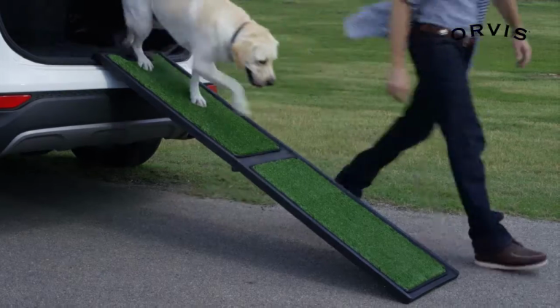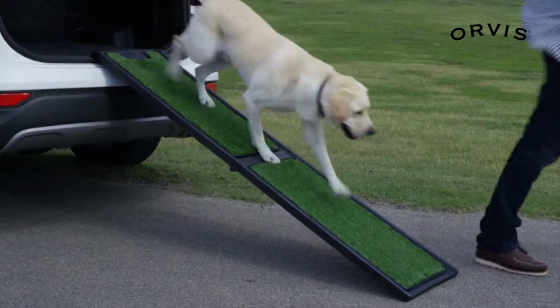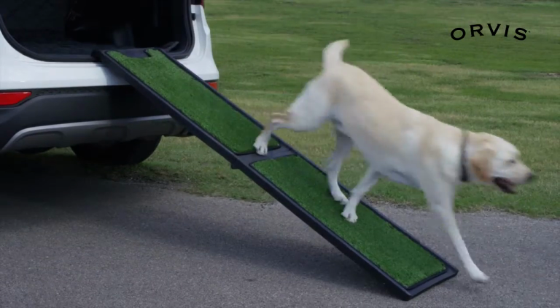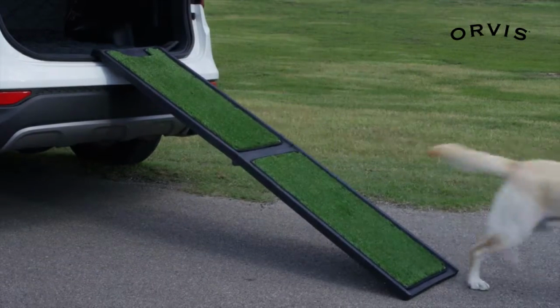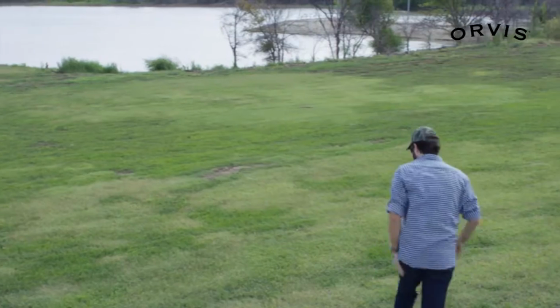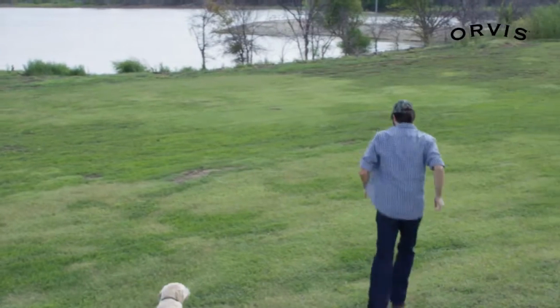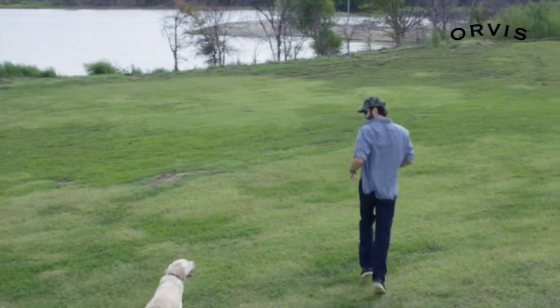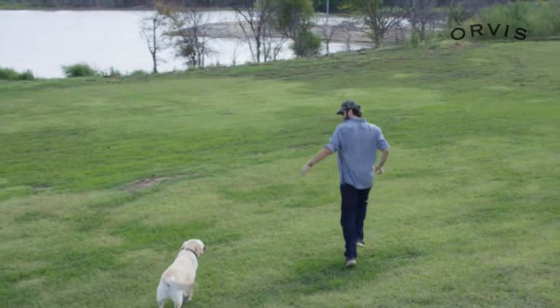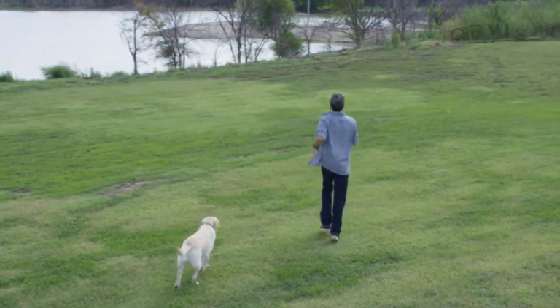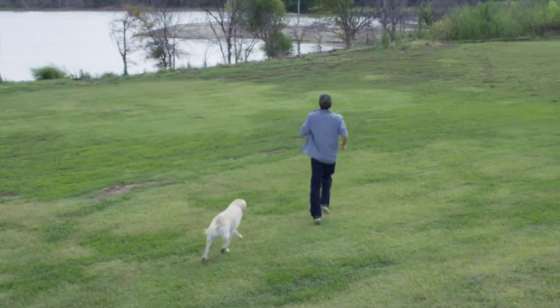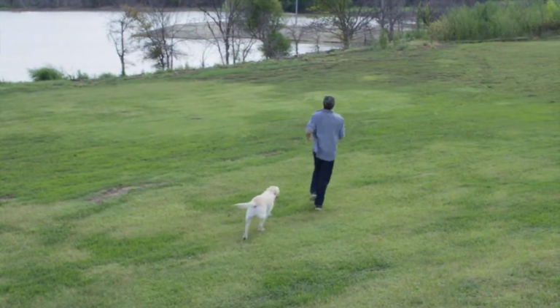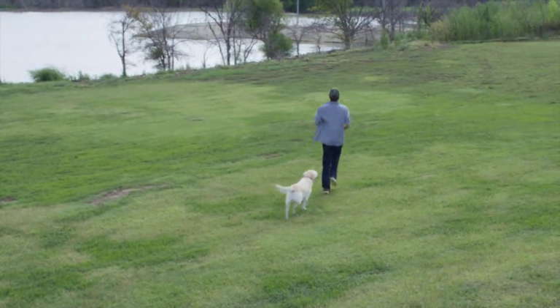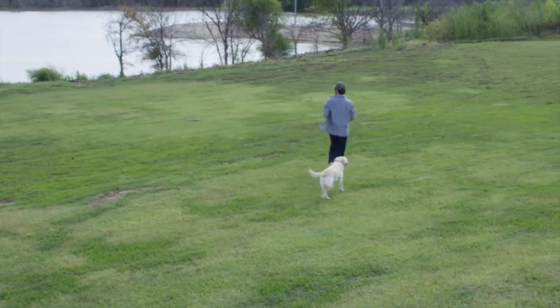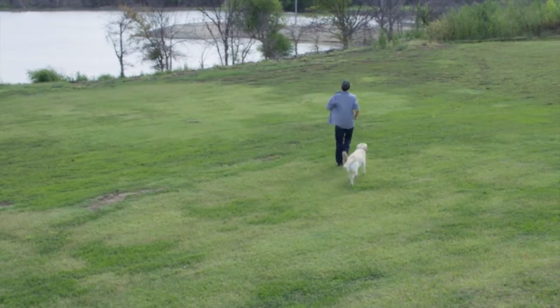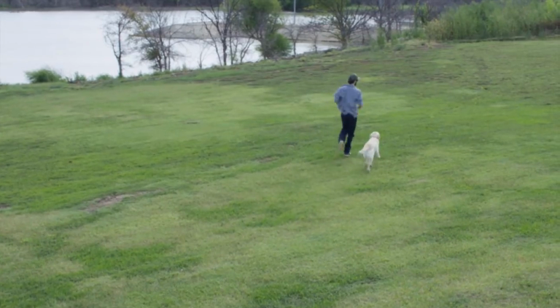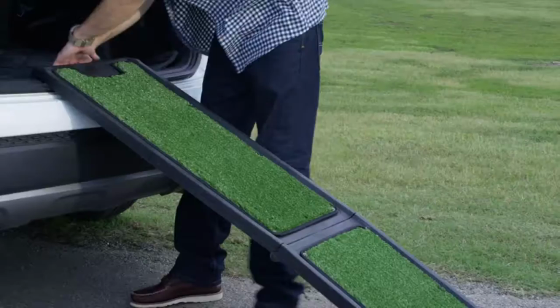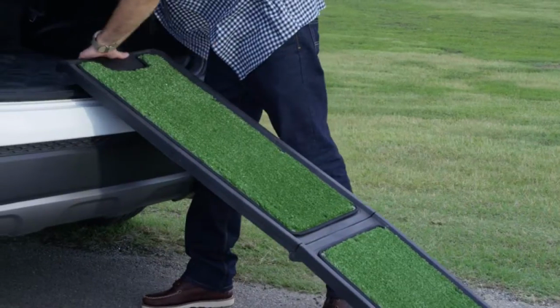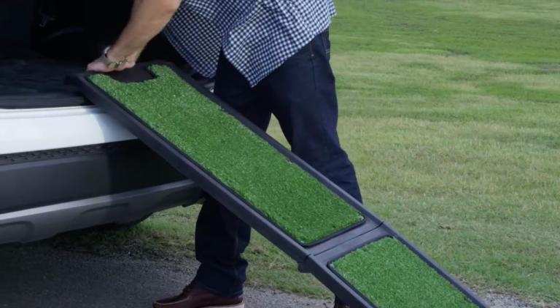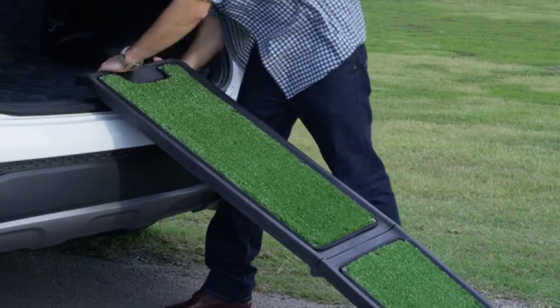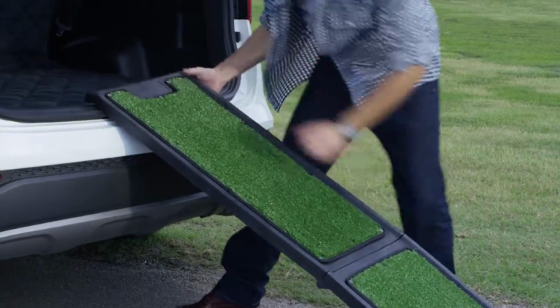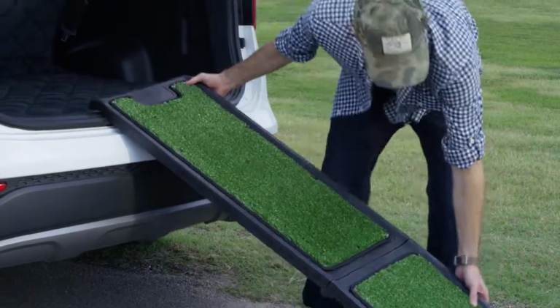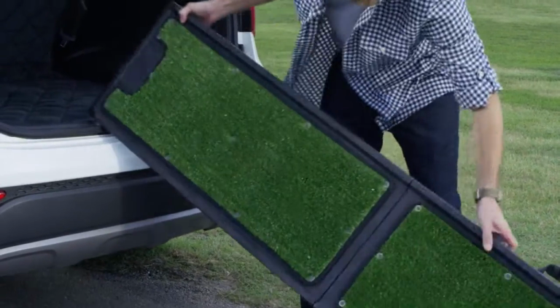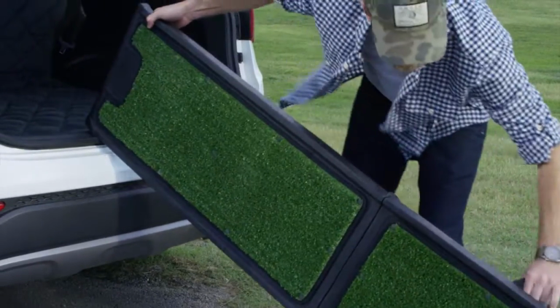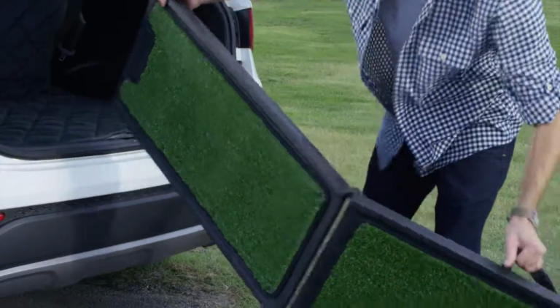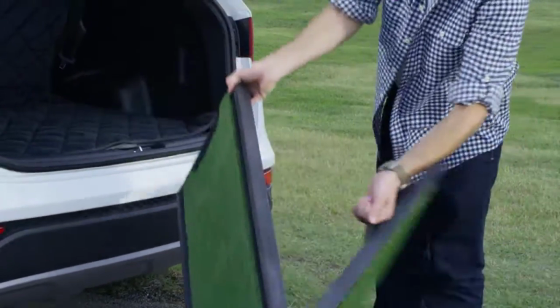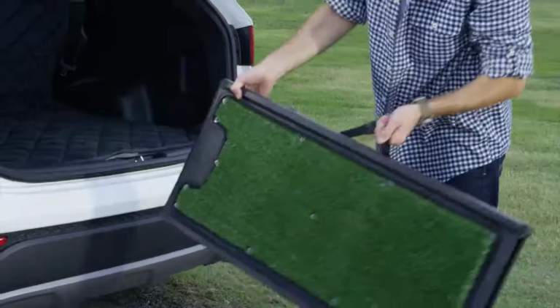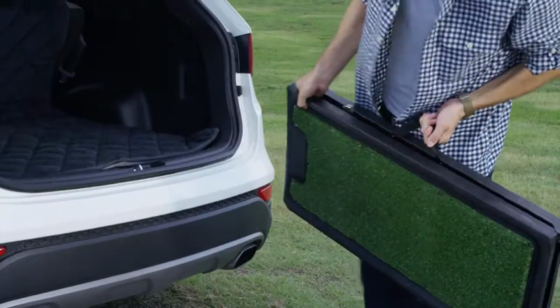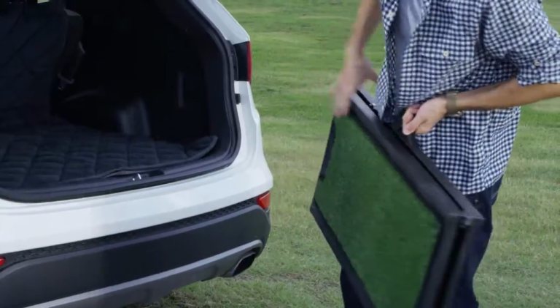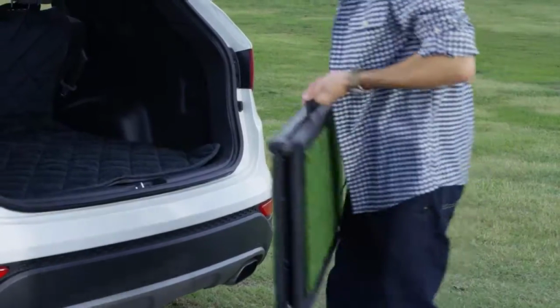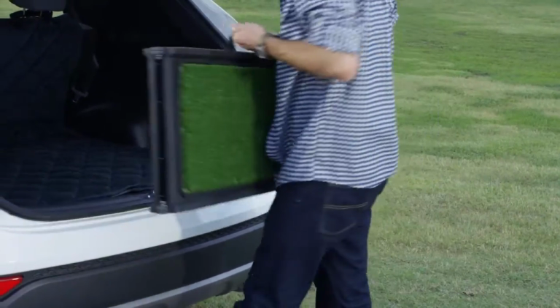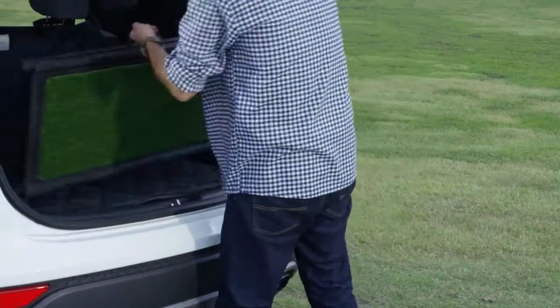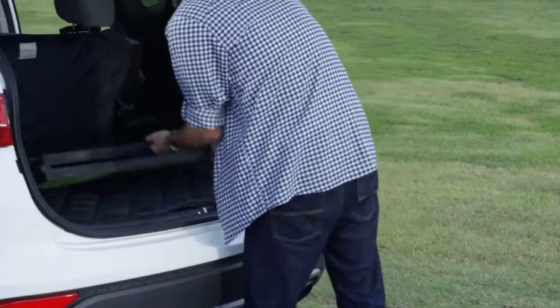The lightweight, natural step dog ramp is a portable solution for pets needing extra help getting in and out of the car. The ramp folds in half to store neatly in your cargo area, right along with your fishing and hunting gear.